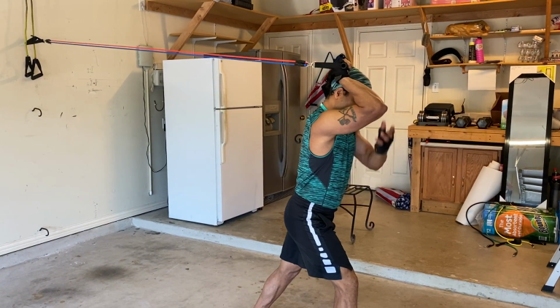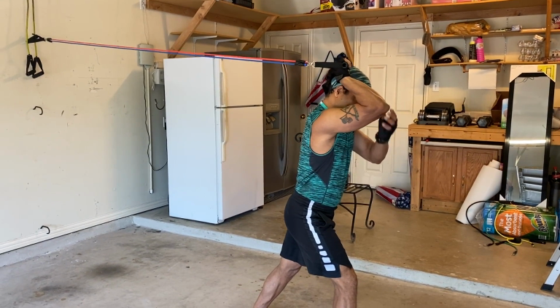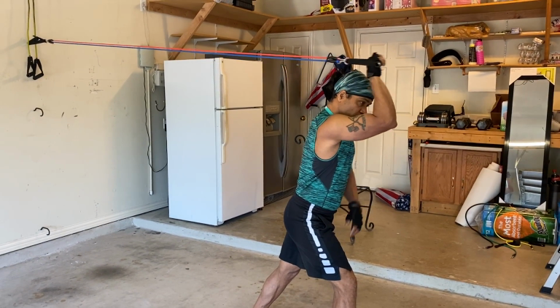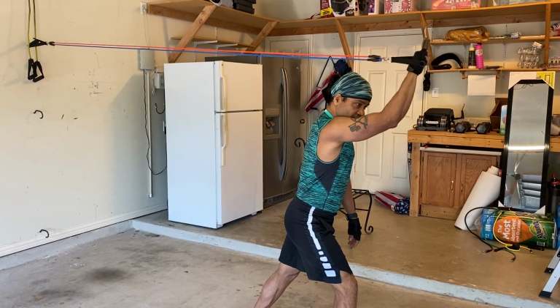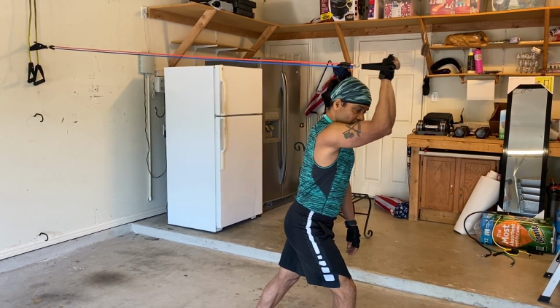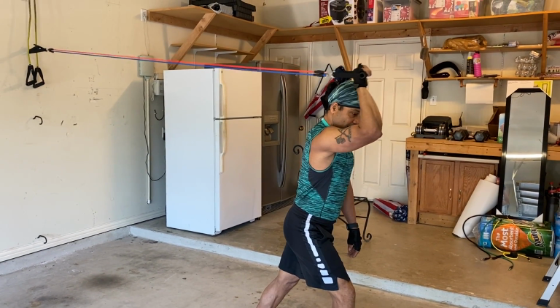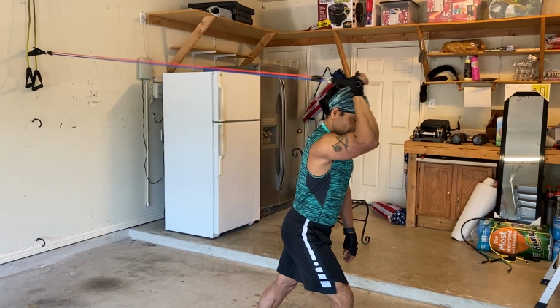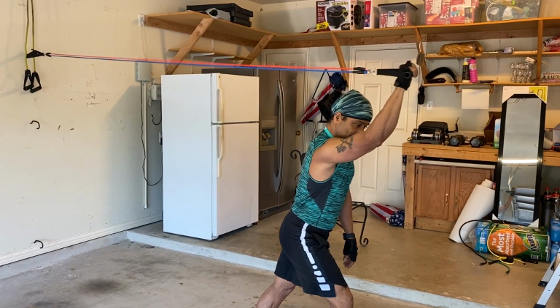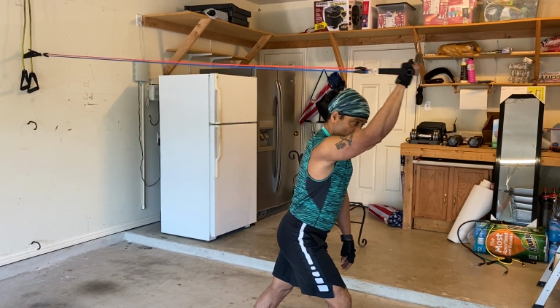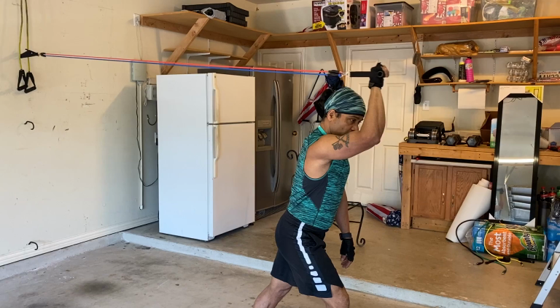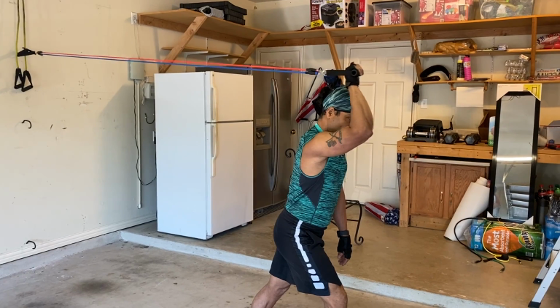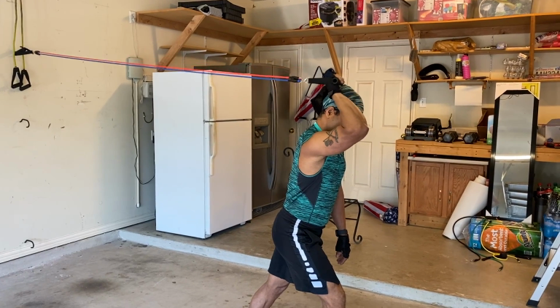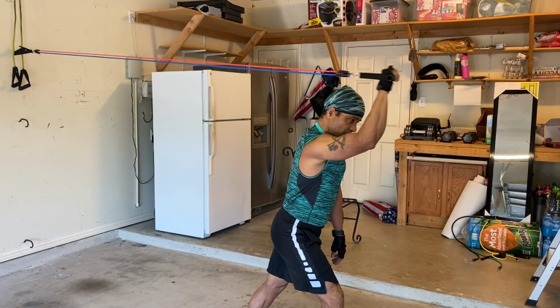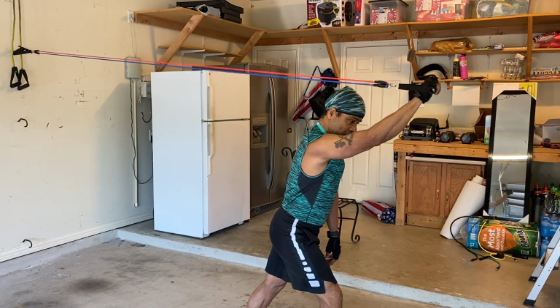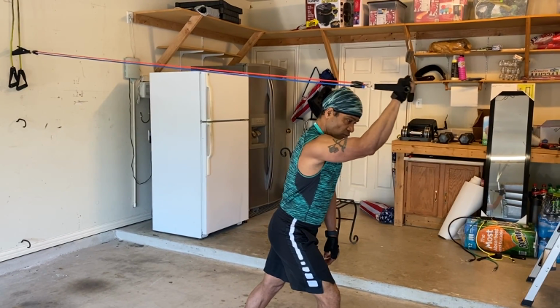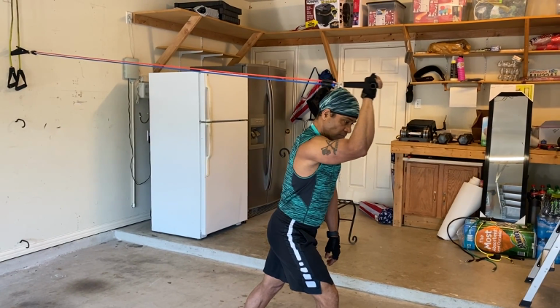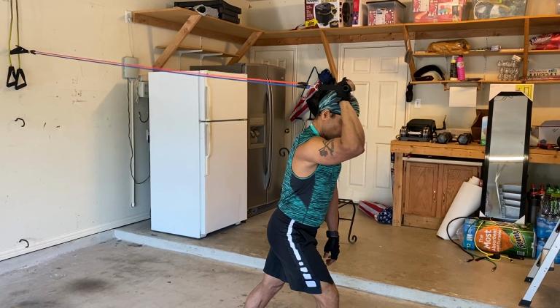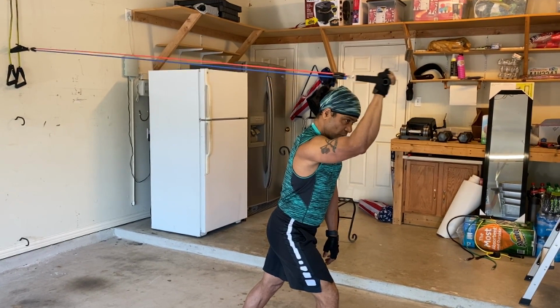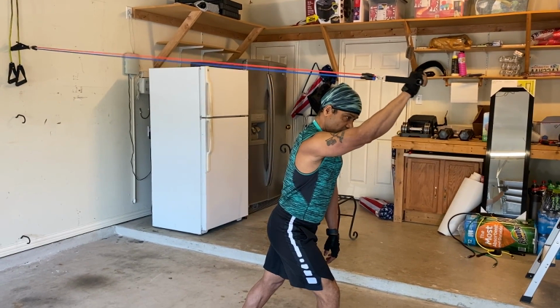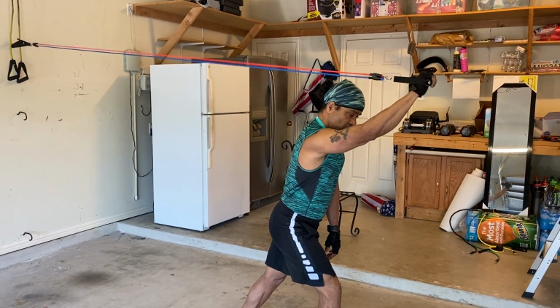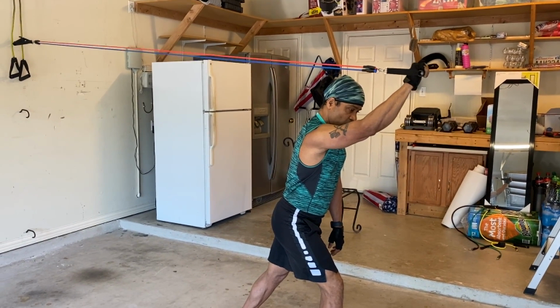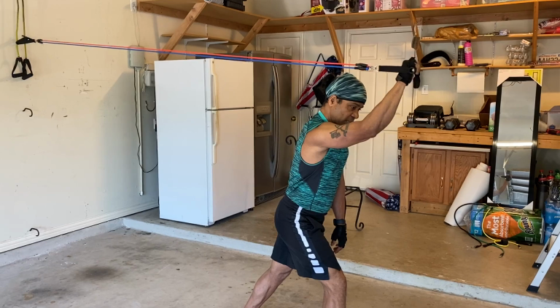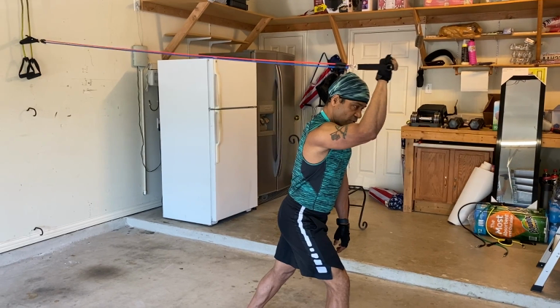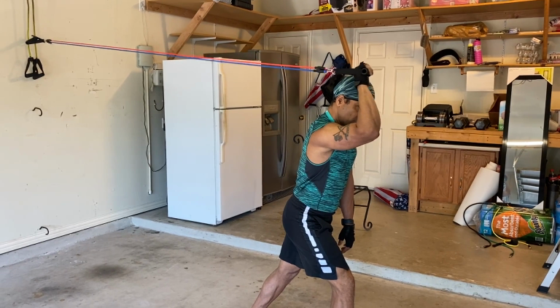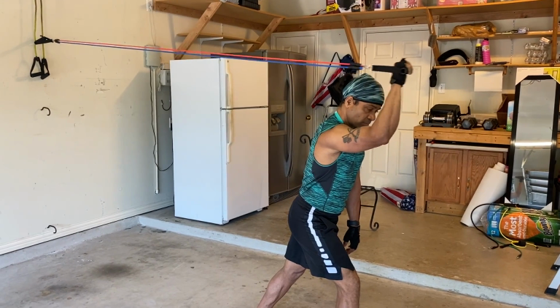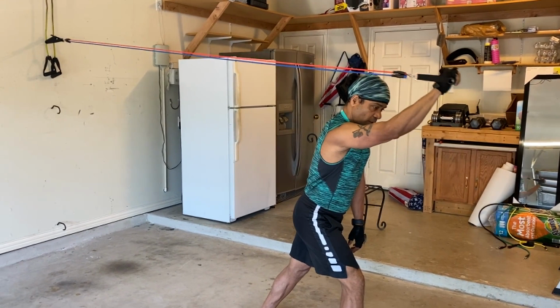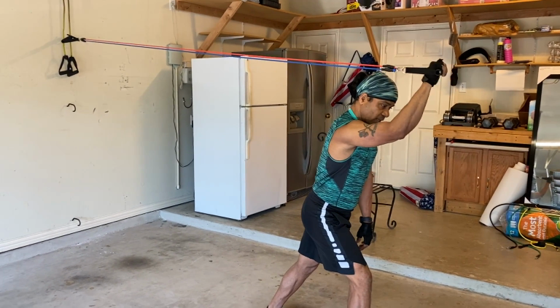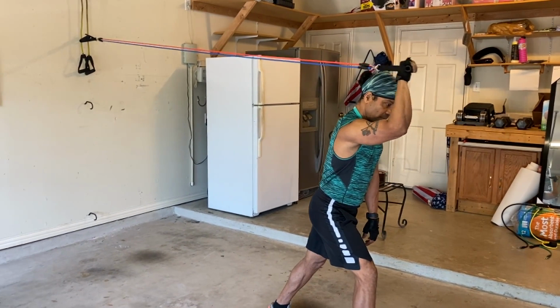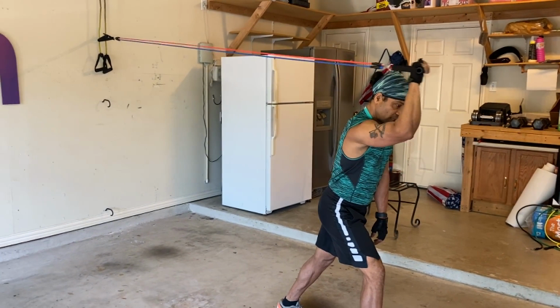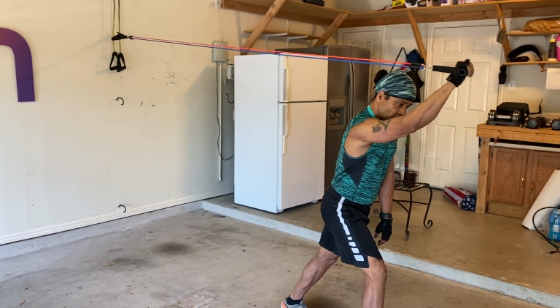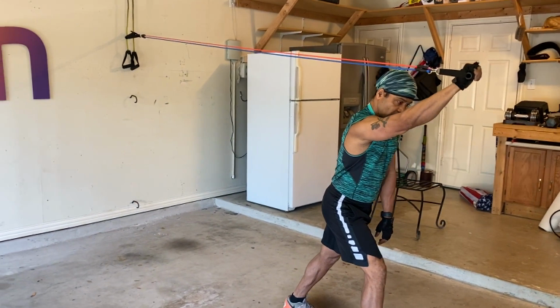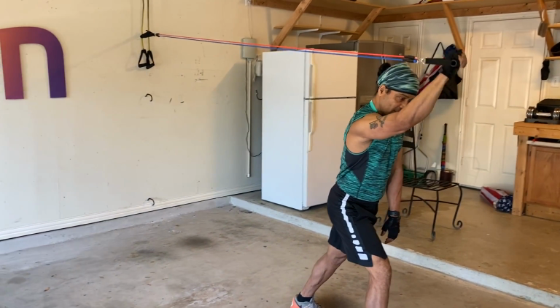Keep your elbow close to your face, that's it — all the way up, all the way down. When you're at the bottom, just stop for a fraction of a second, maybe a second or two.